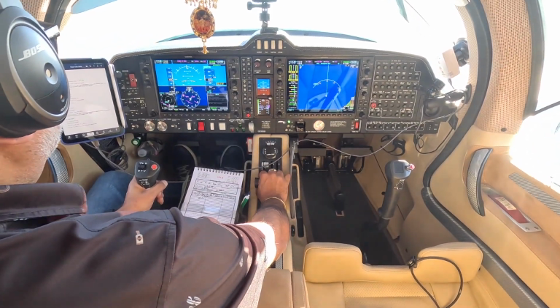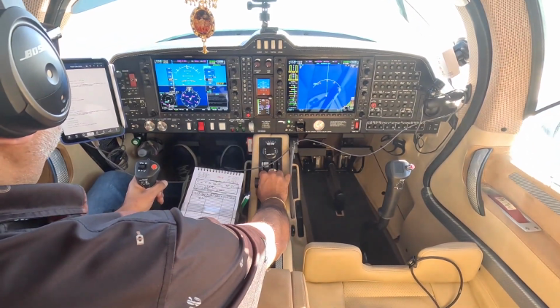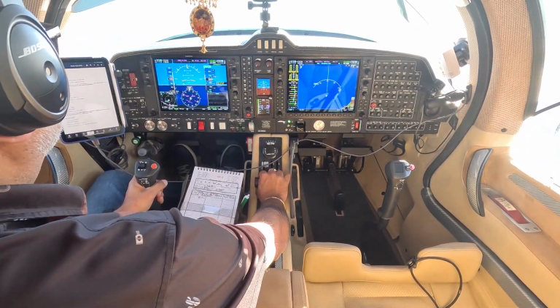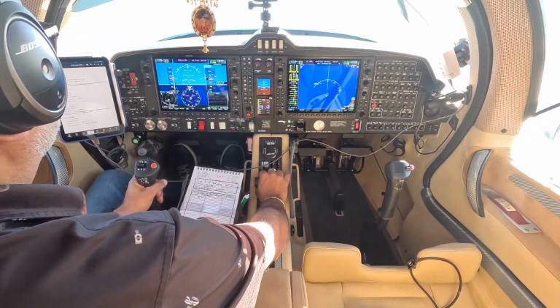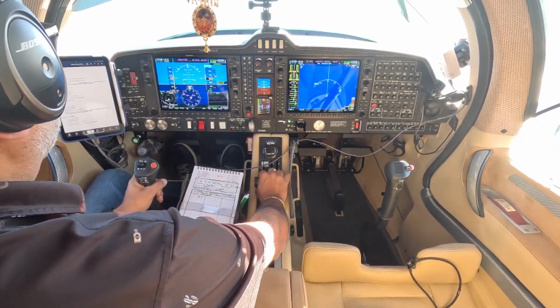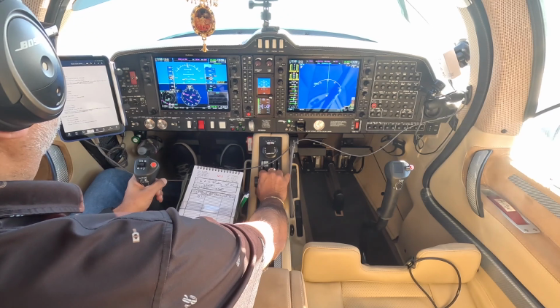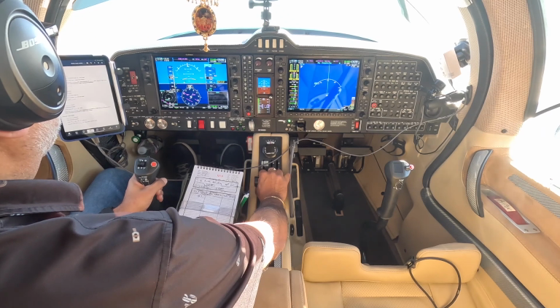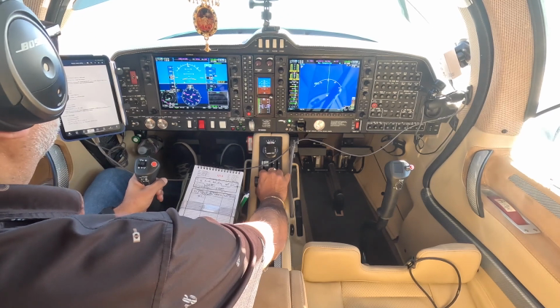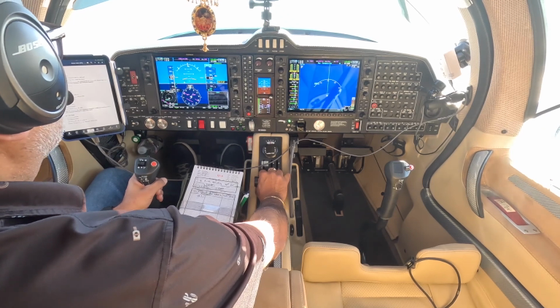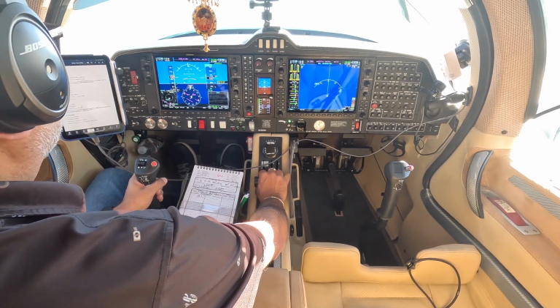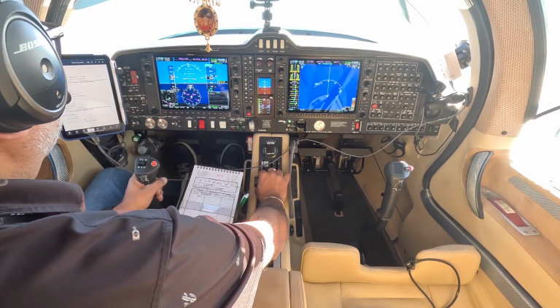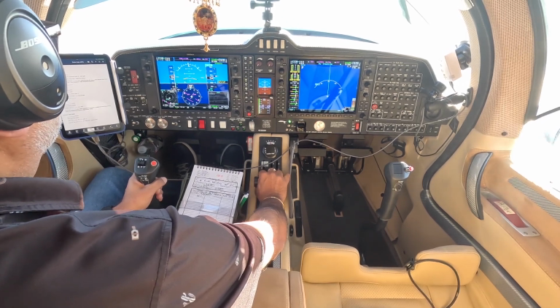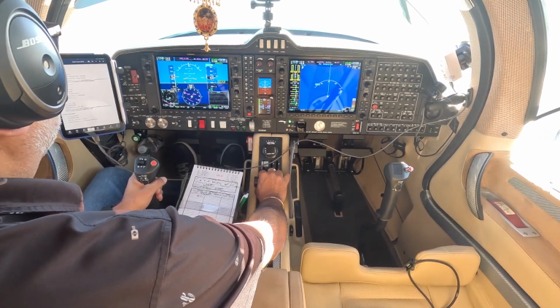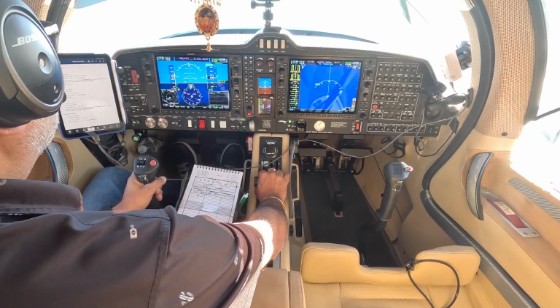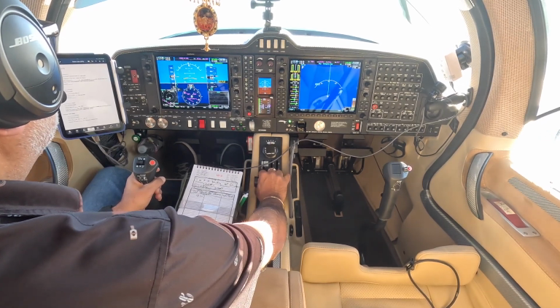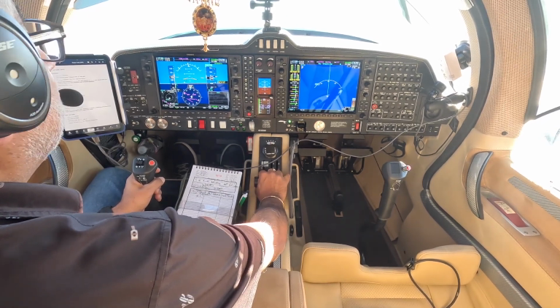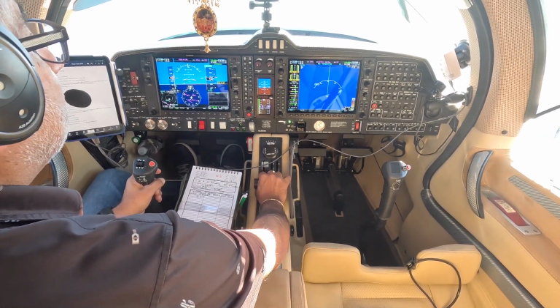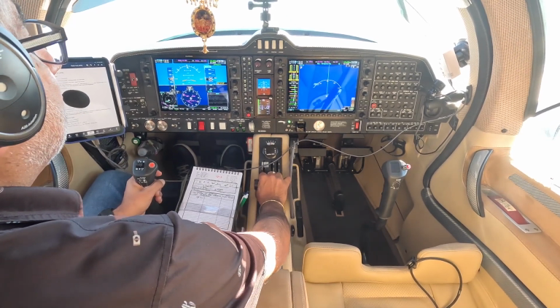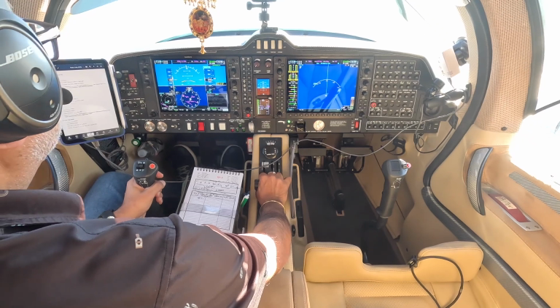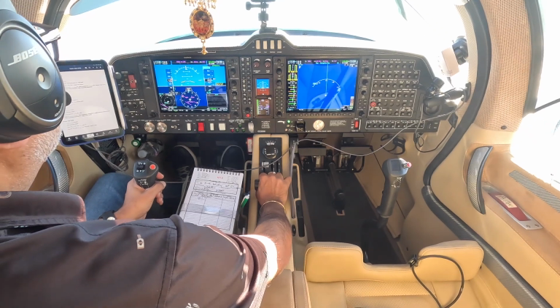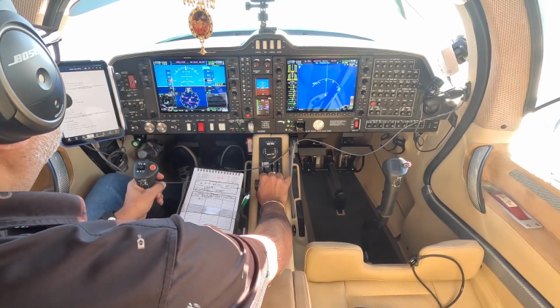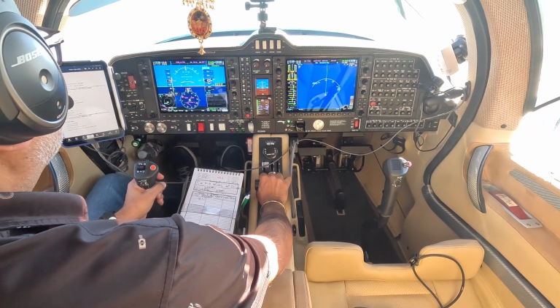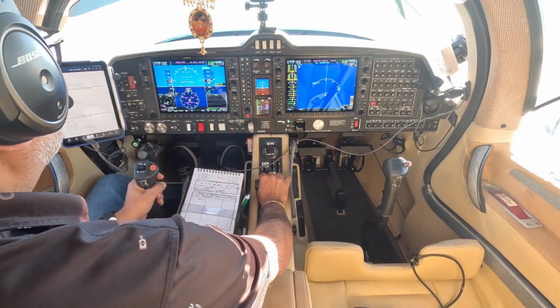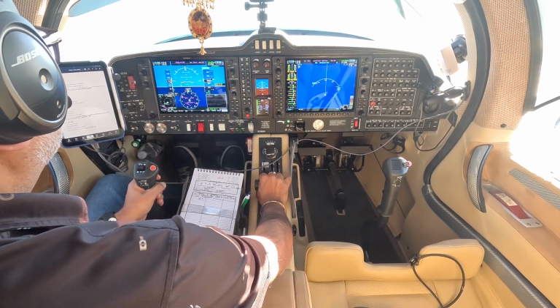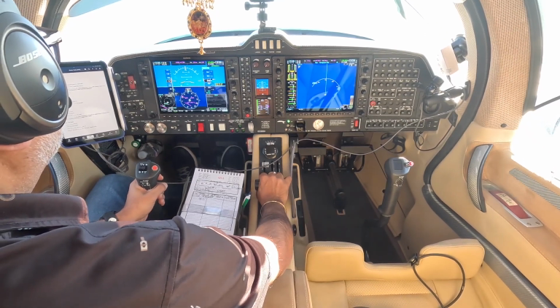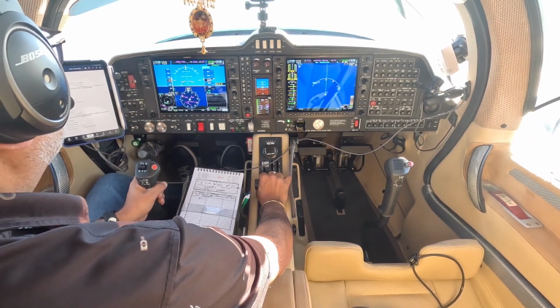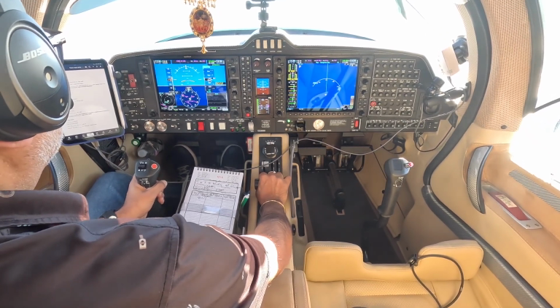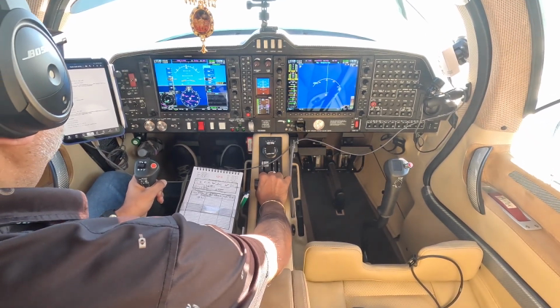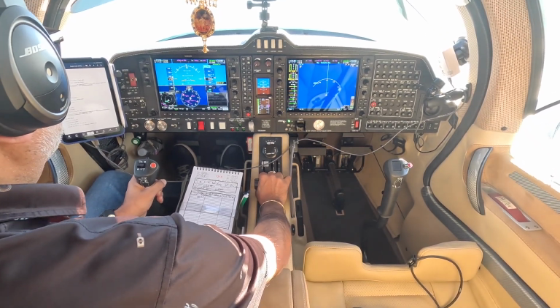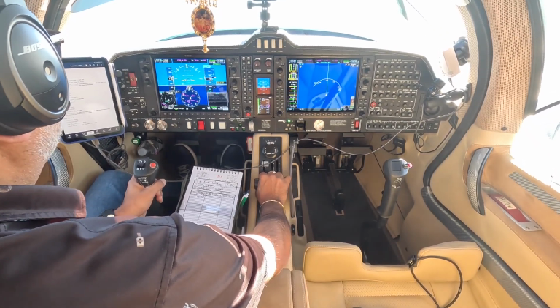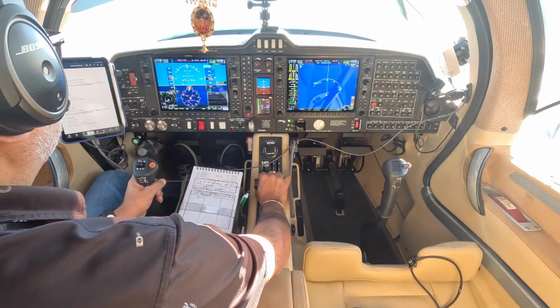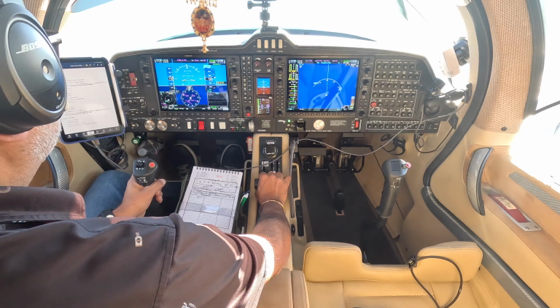Departure, Twin Diamond 630 Romeo Tango, 600 climbing to 1,500. 630 Romeo Tango, Santa Barbara Departure, radar contact, cancel altitude restriction, resume own navigation. Readback: Resume own navigation, 630 Romeo Tango.